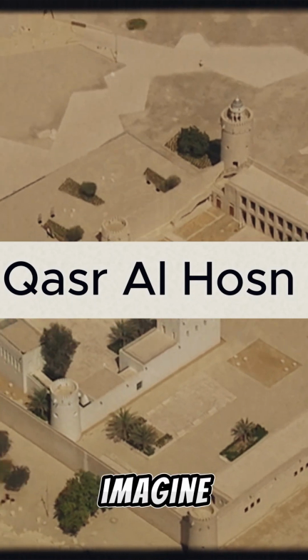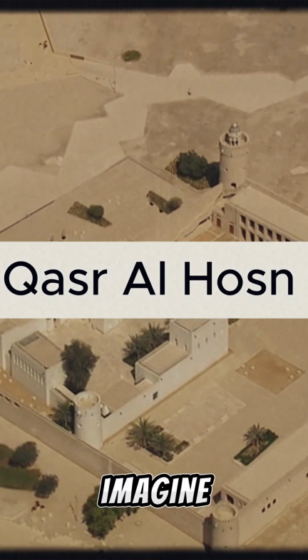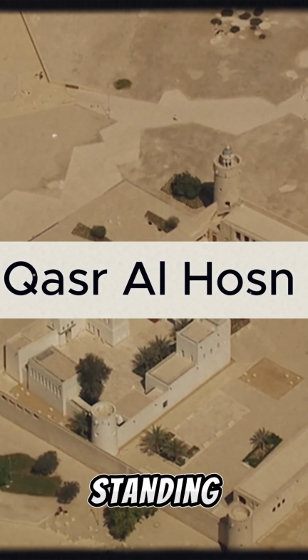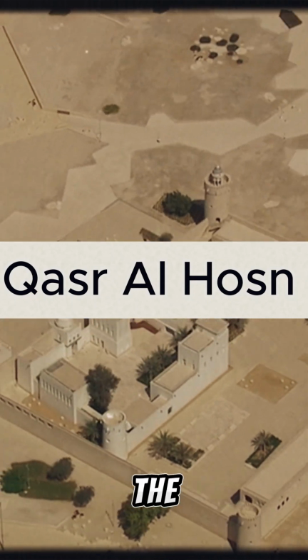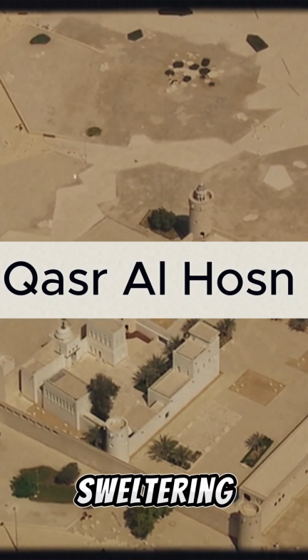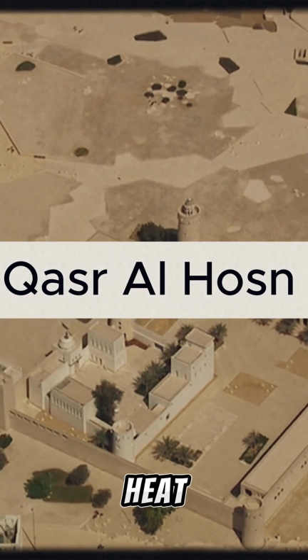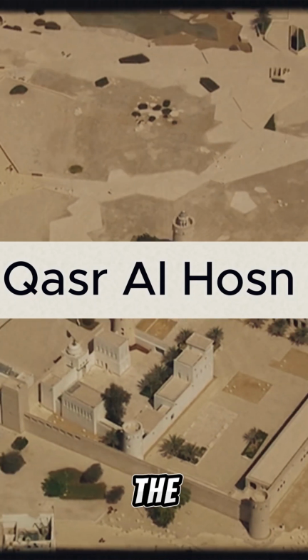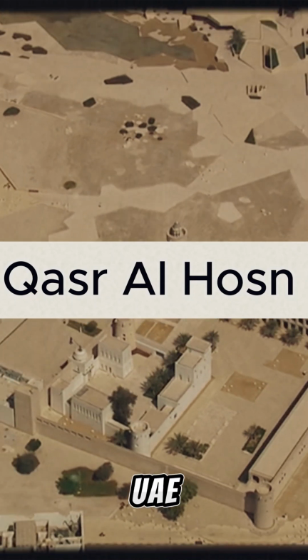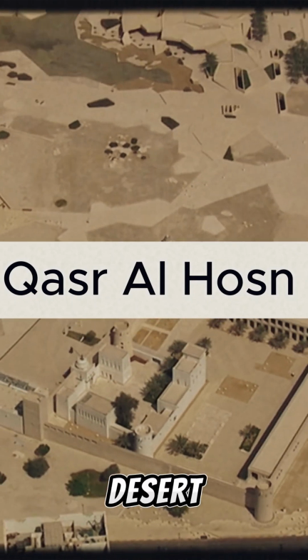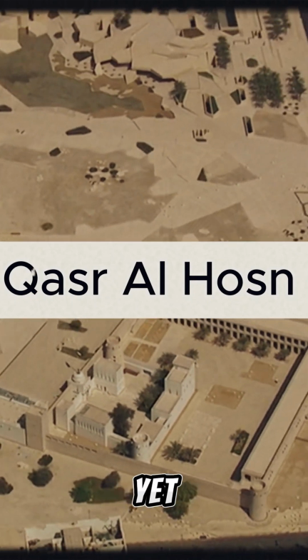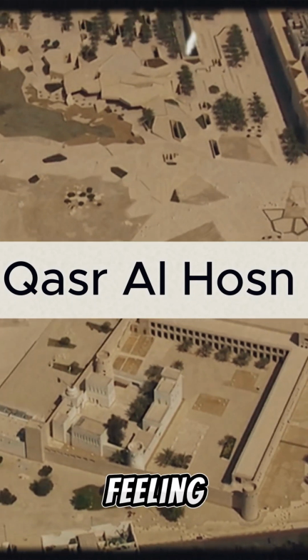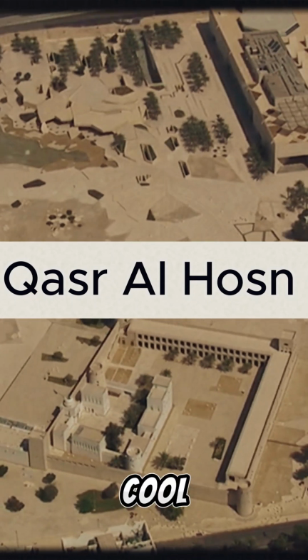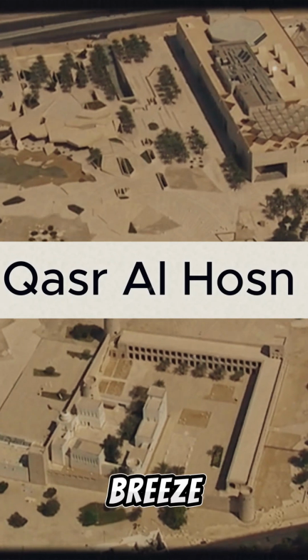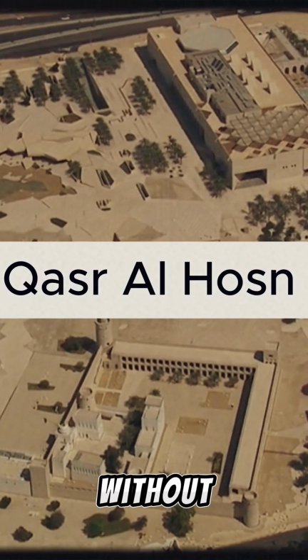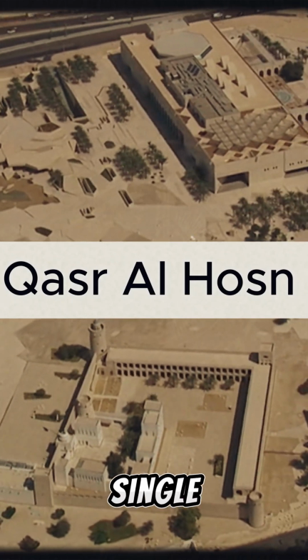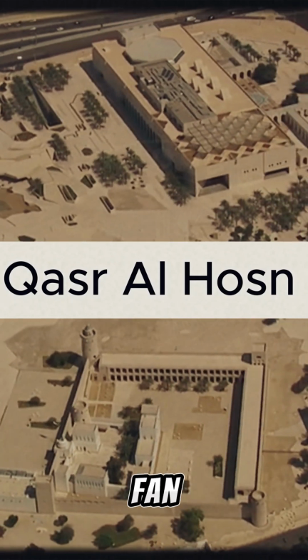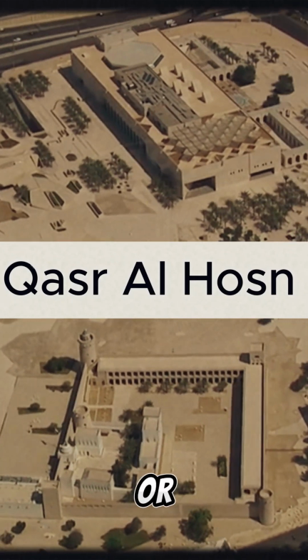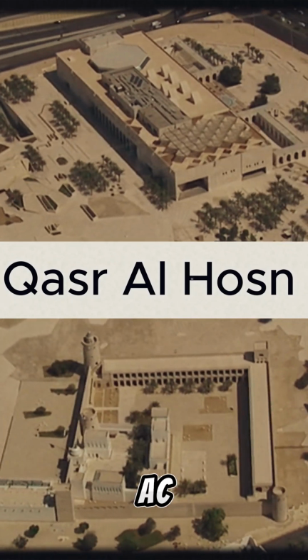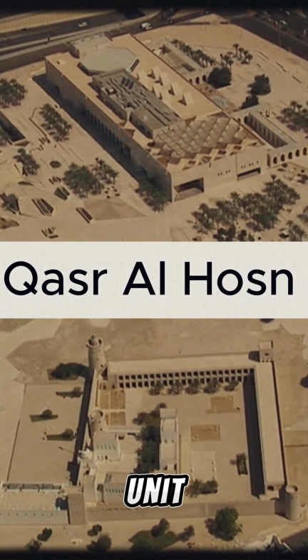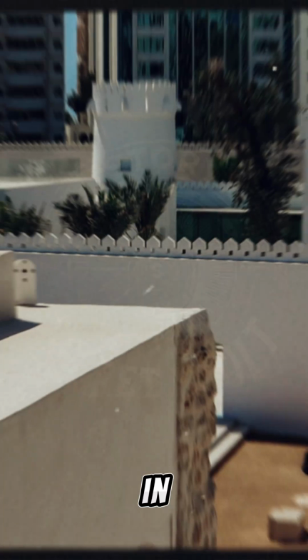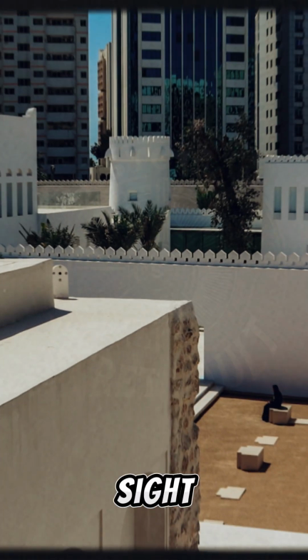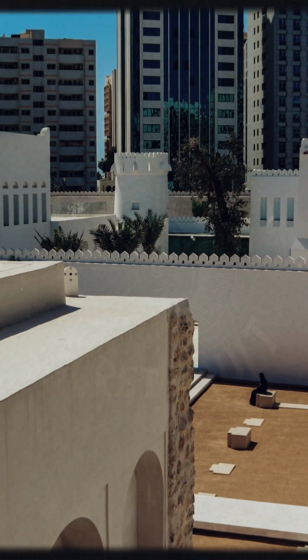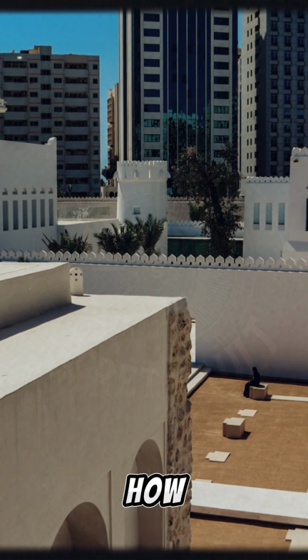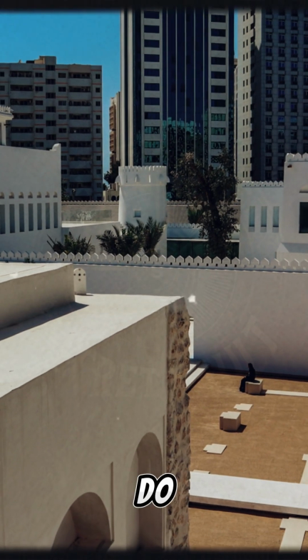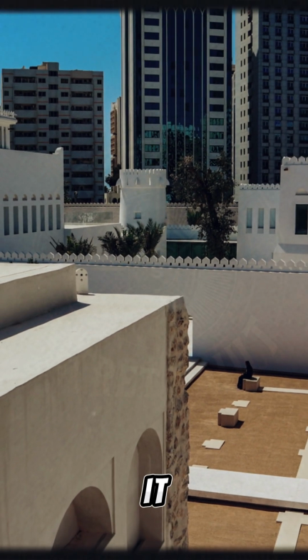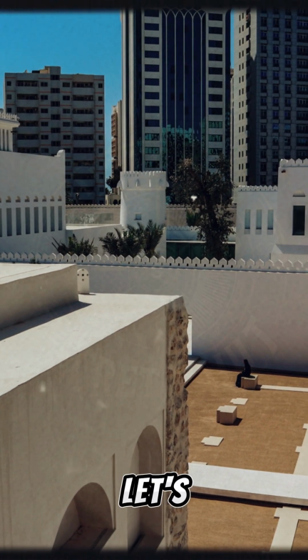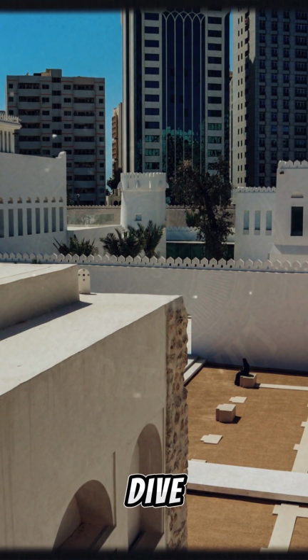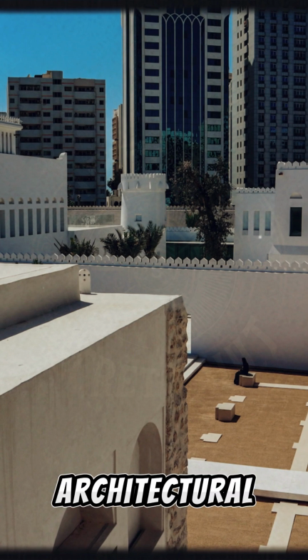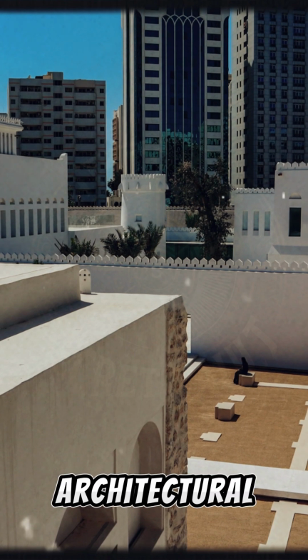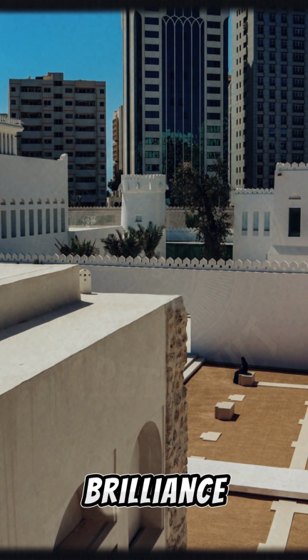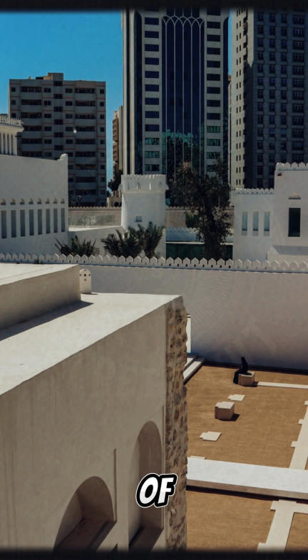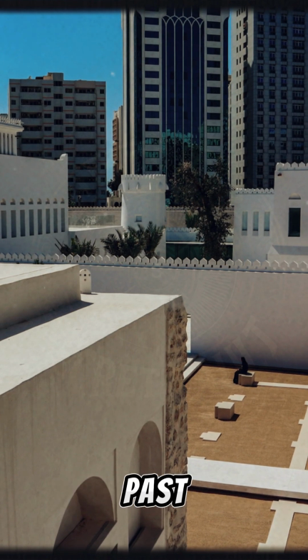Imagine standing in the sweltering heat of the UAE desert, yet feeling a cool breeze without a single fan or AC unit in sight. How did they do it? Let's dive into the architectural brilliance of the past.